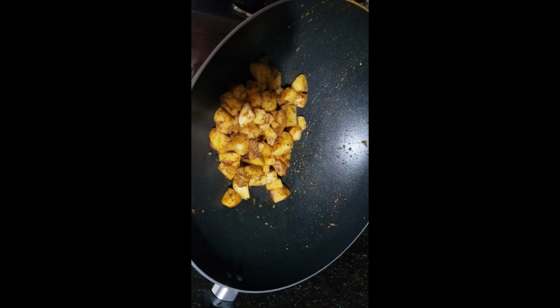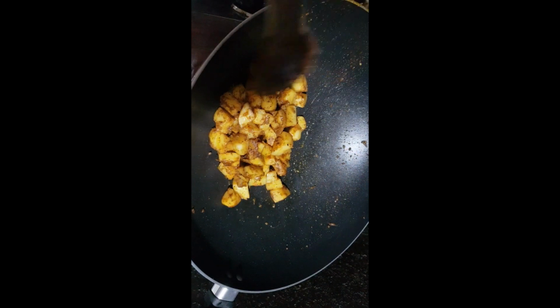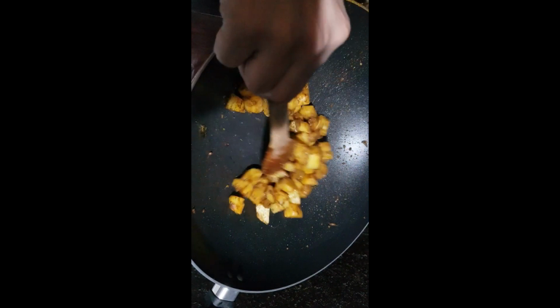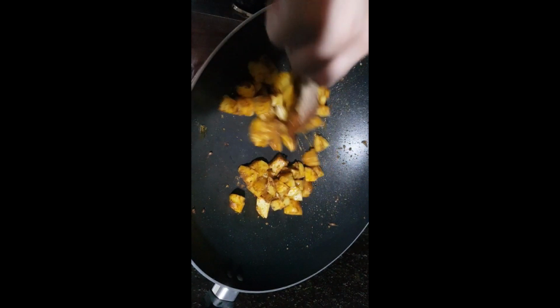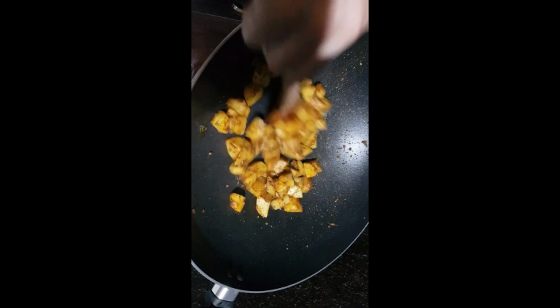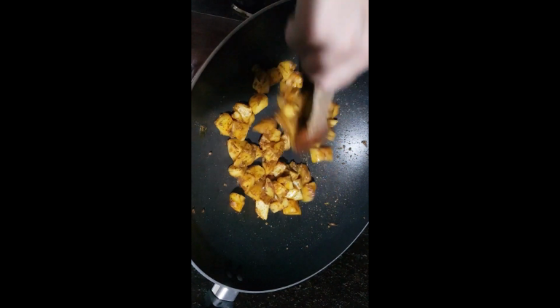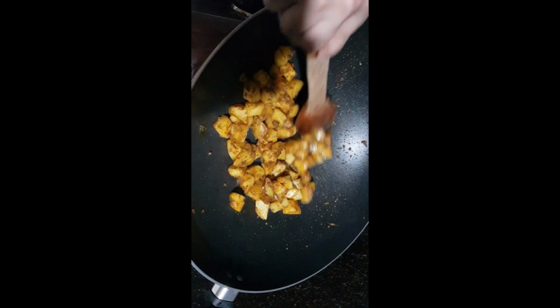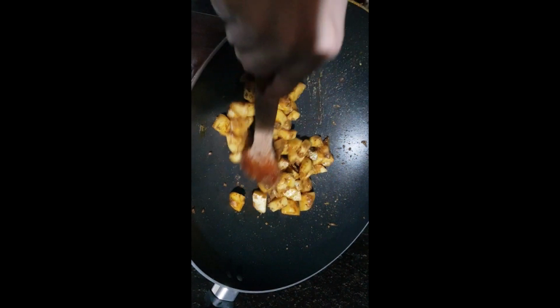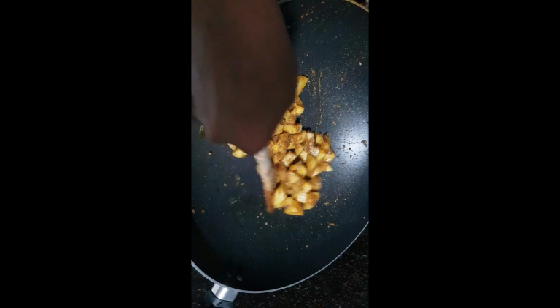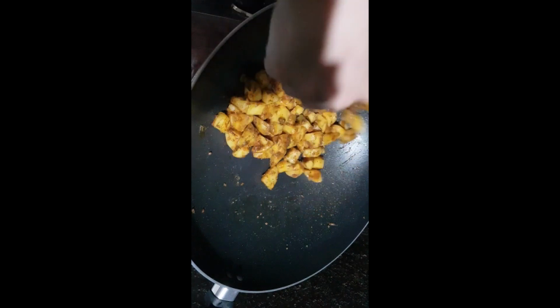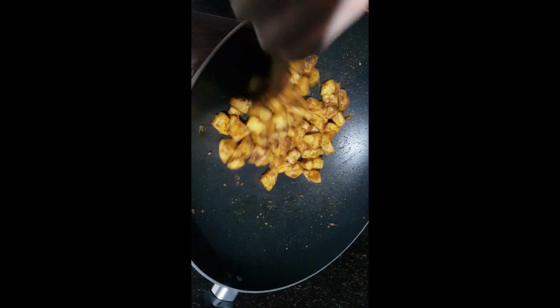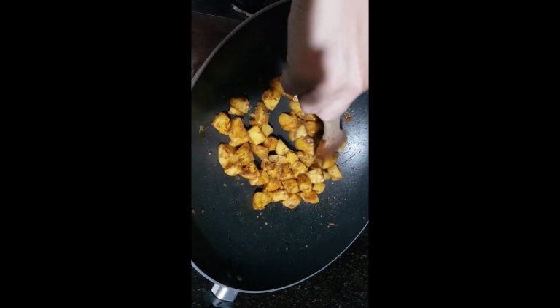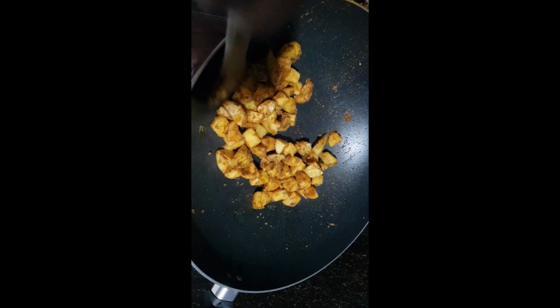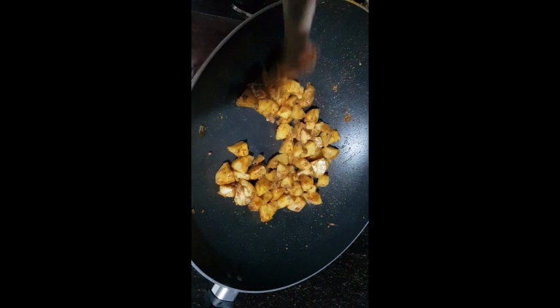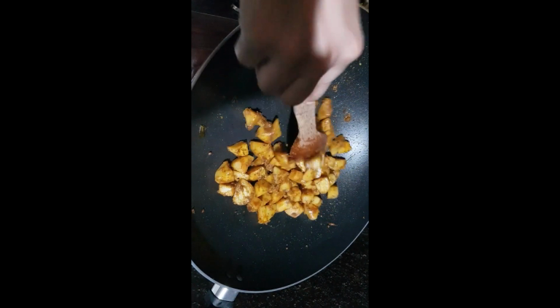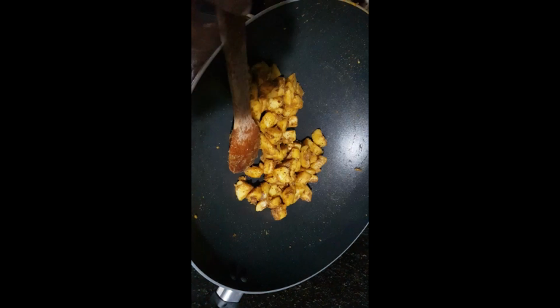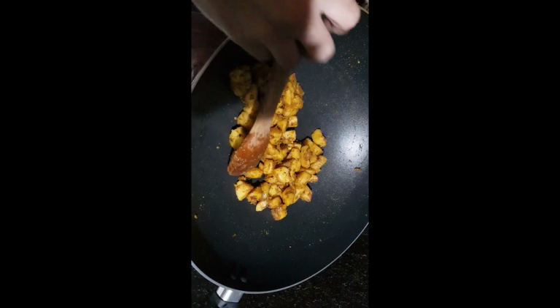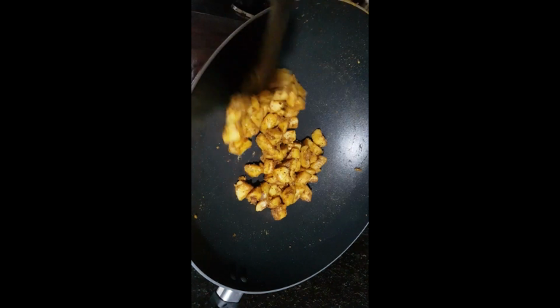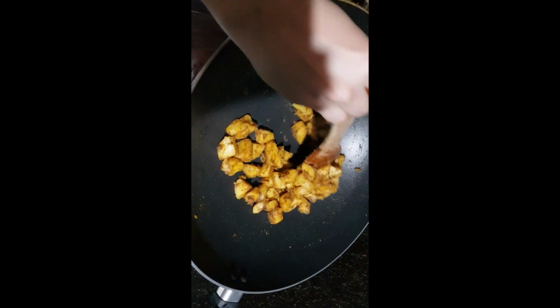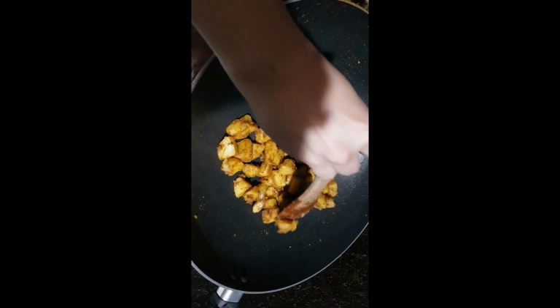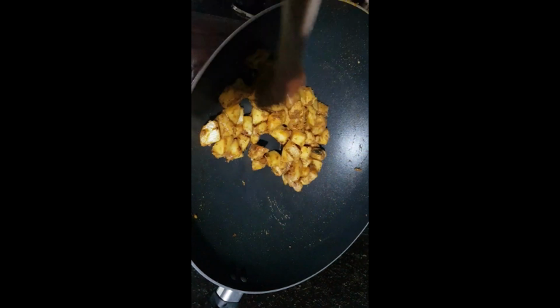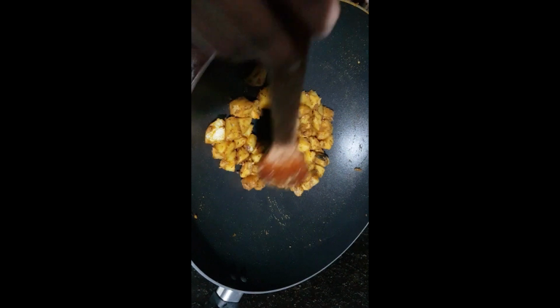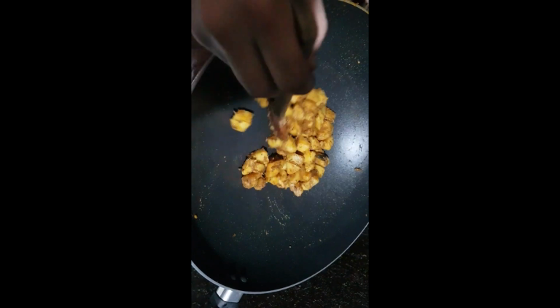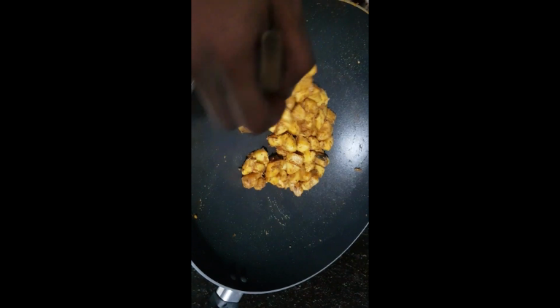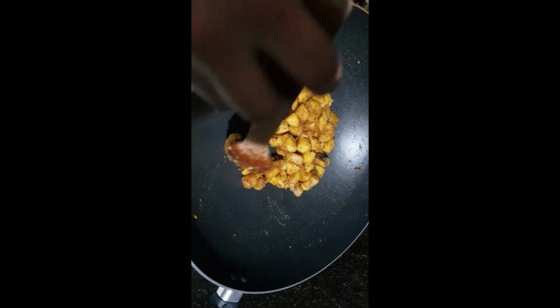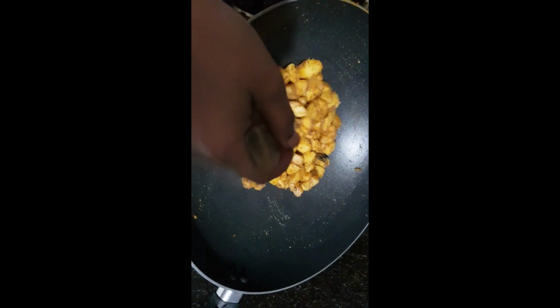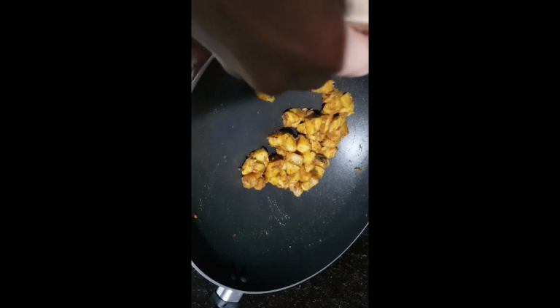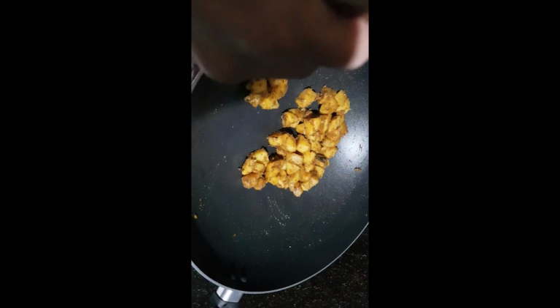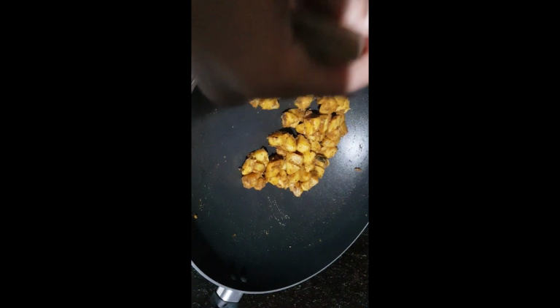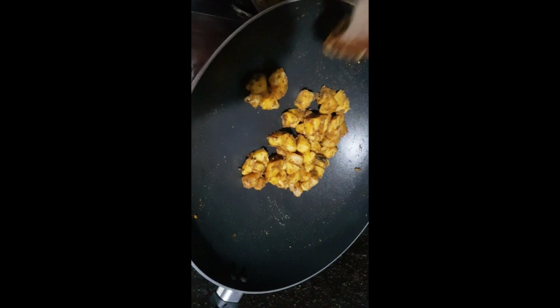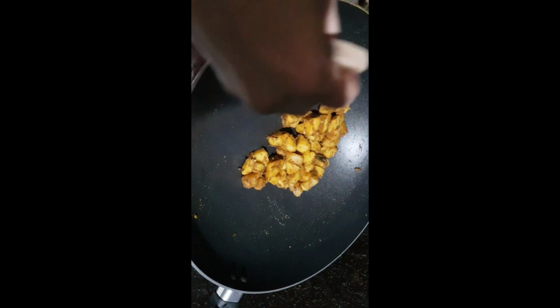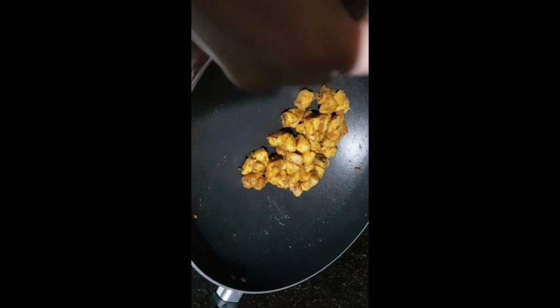To the same oil, add the cooked potato pieces and fry for a few minutes. Since this is a non-stick pan, I didn't add more oil. If you want more oil, you can add.